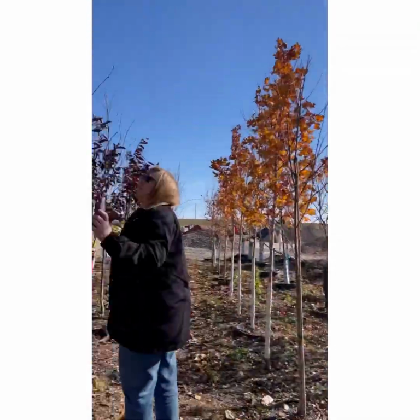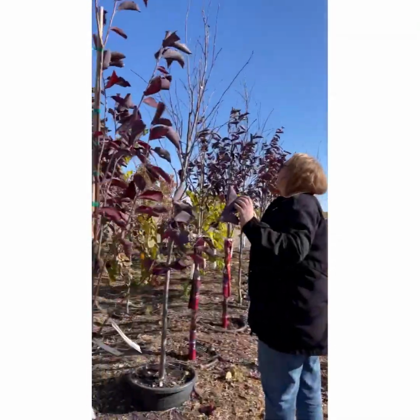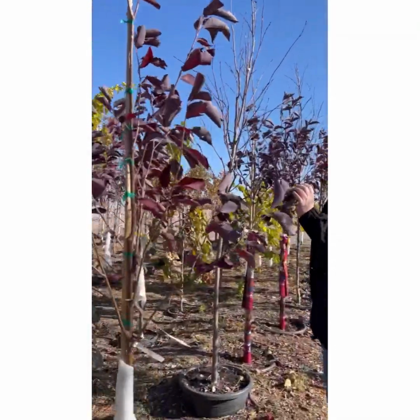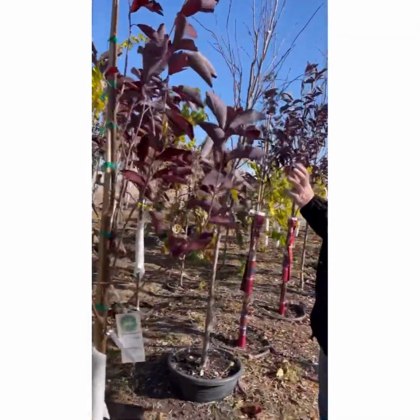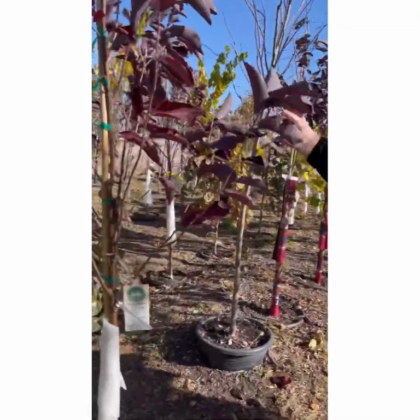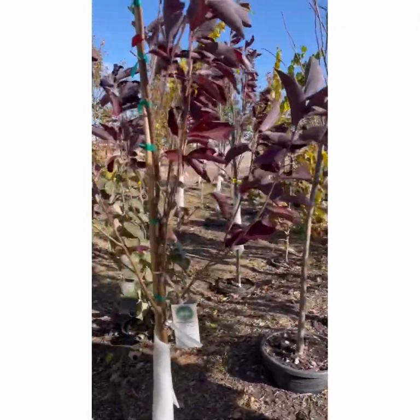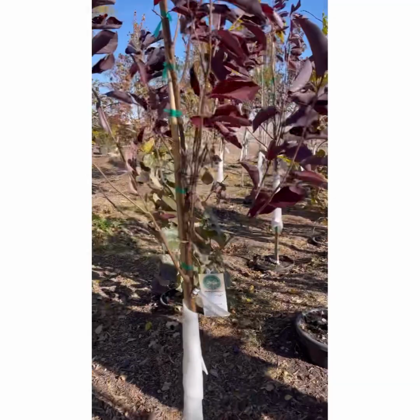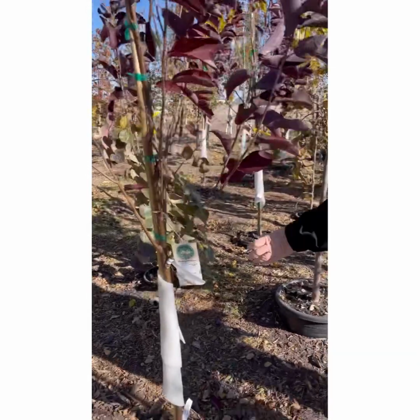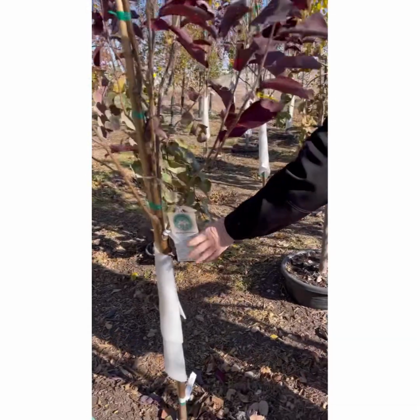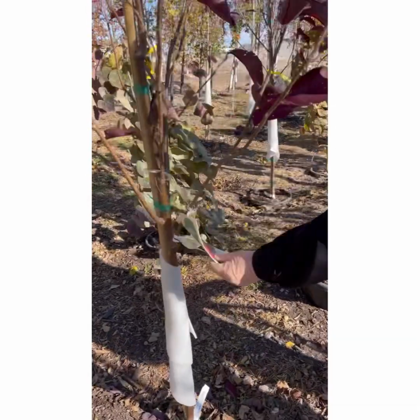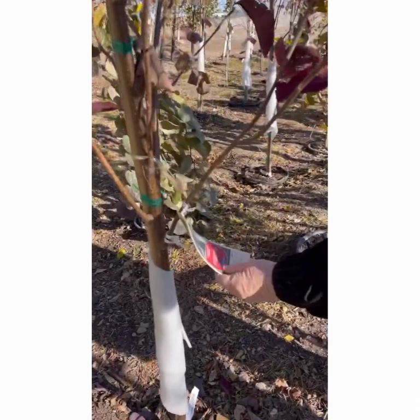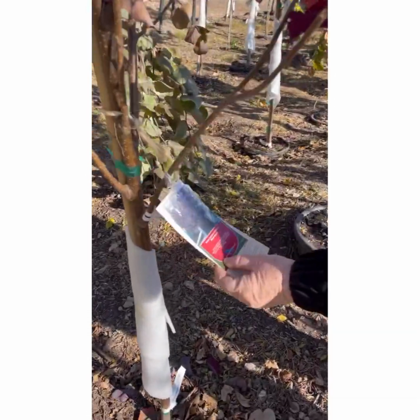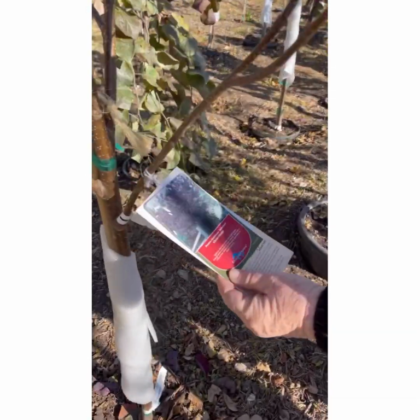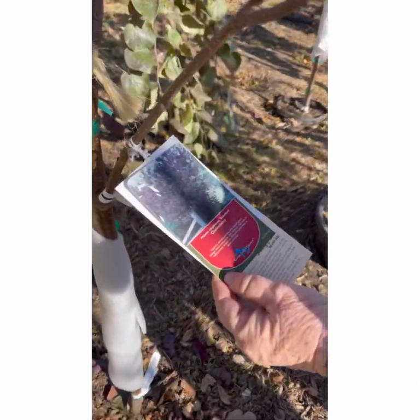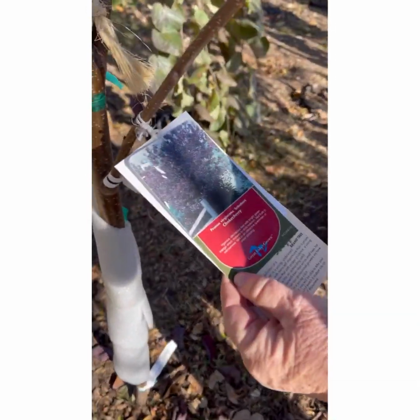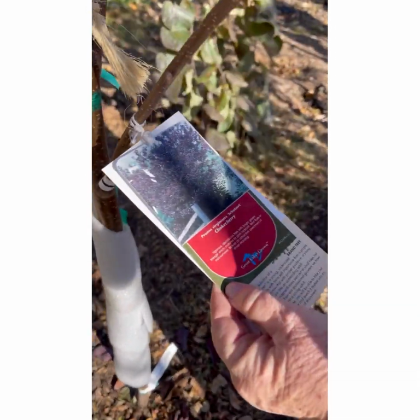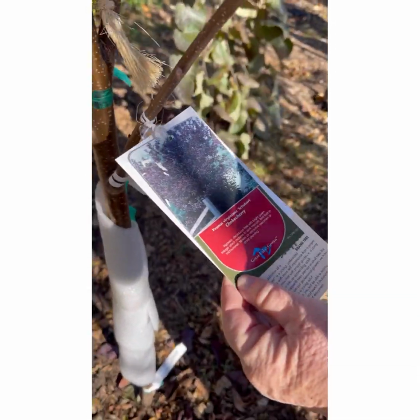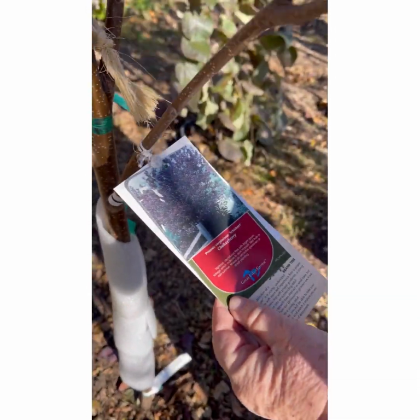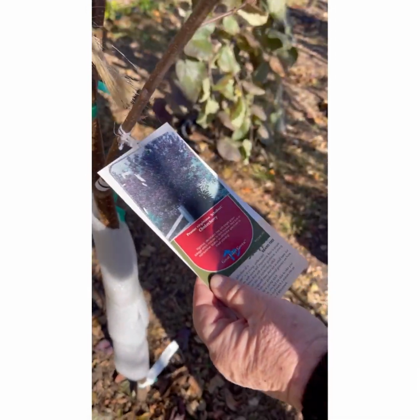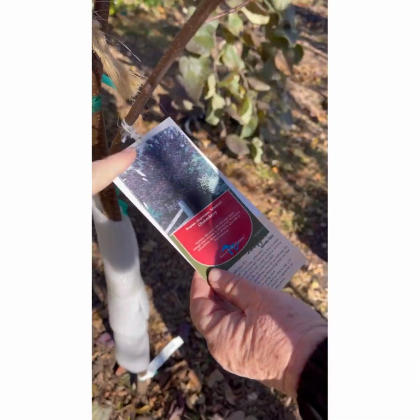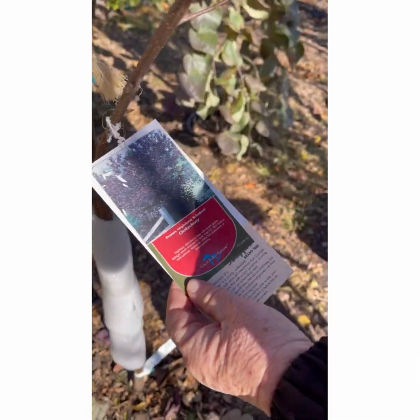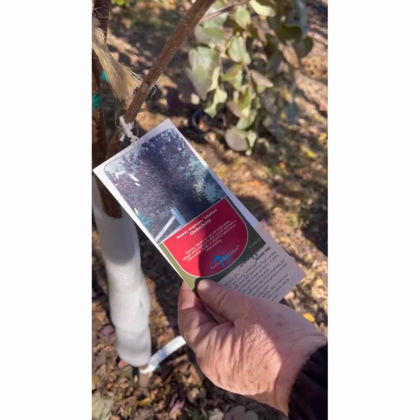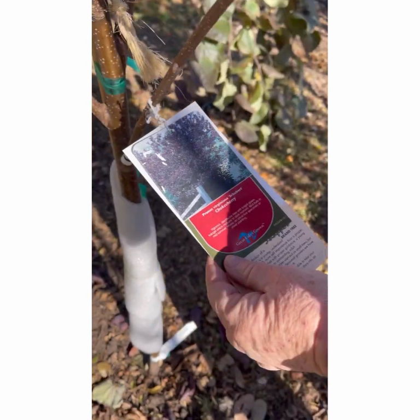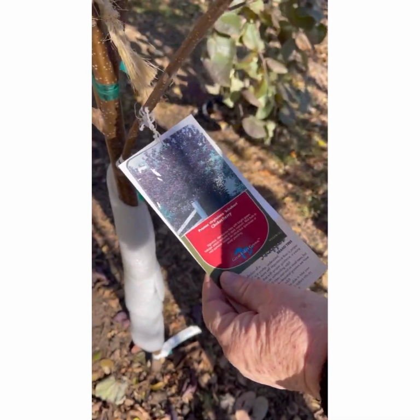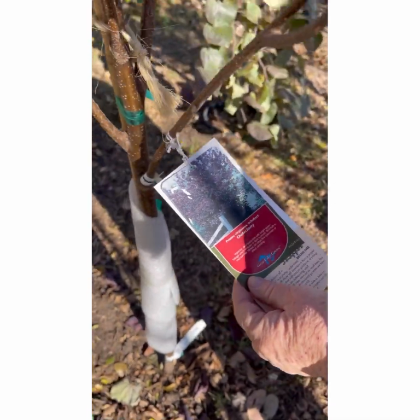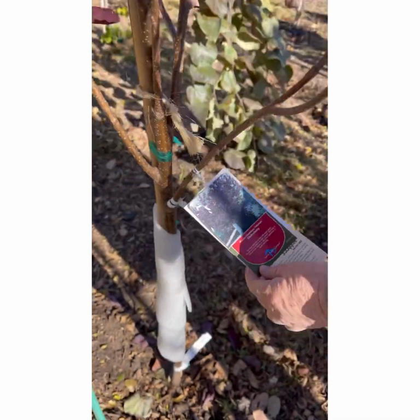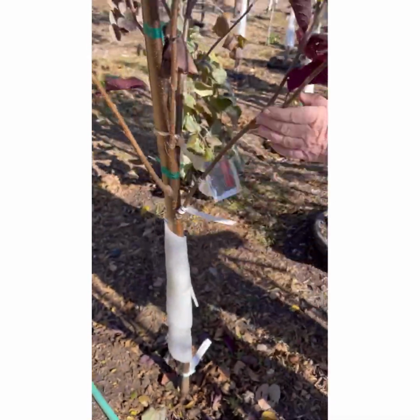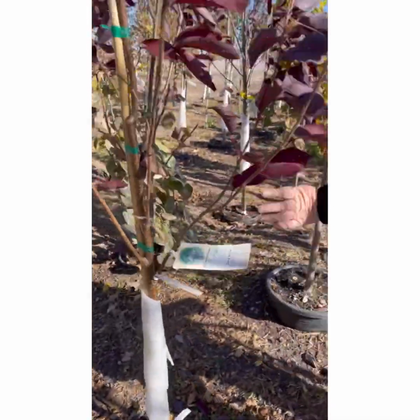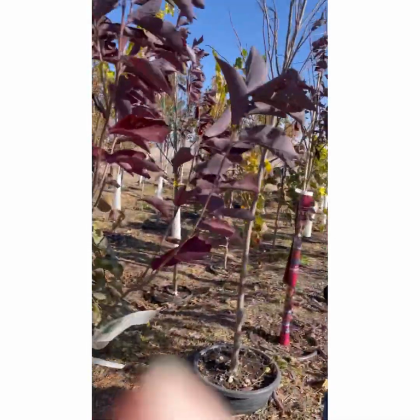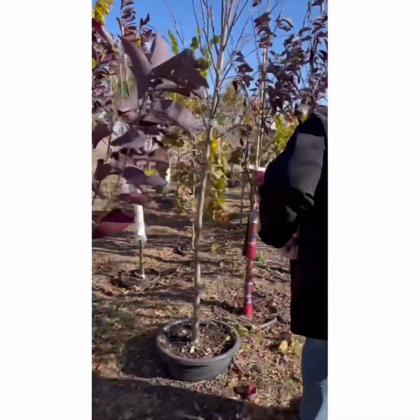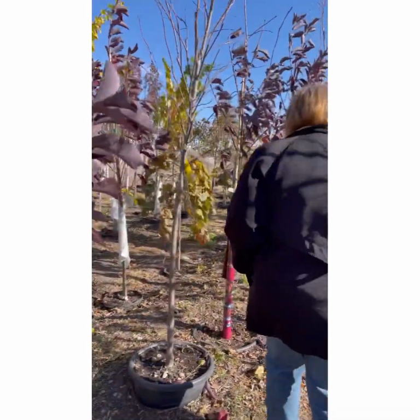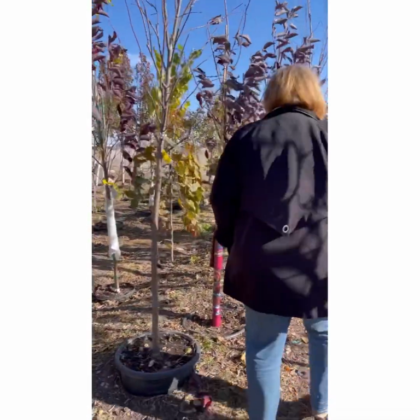What is this? It's a choke cherry. A choke cherry — yes. Oh look at how pretty. Is it this color all year long? Yes. That's colorful. Love that.